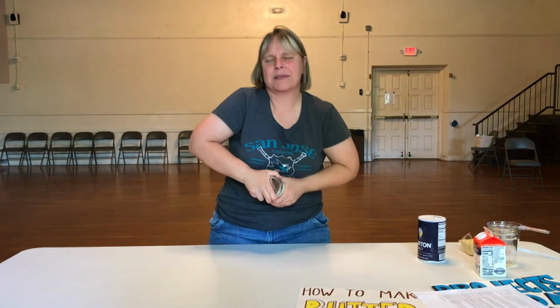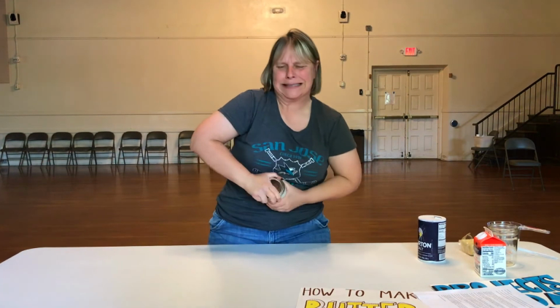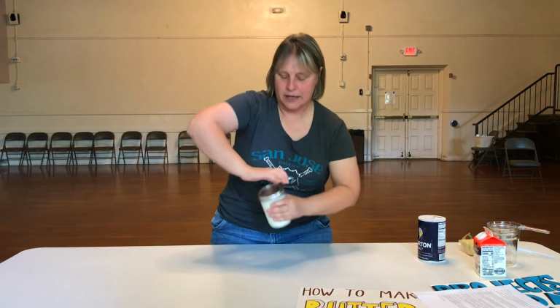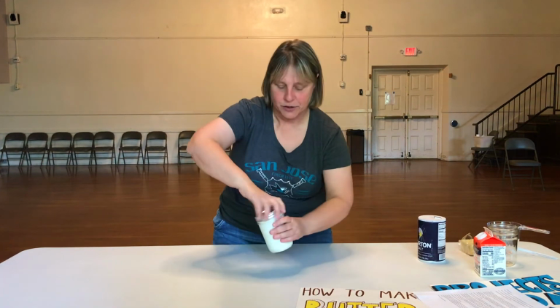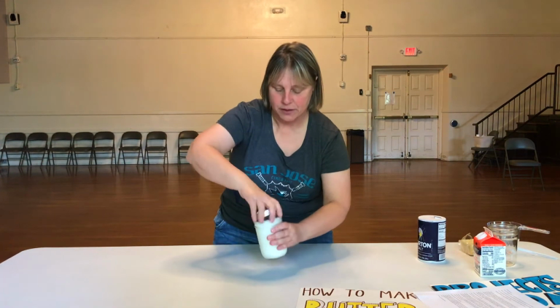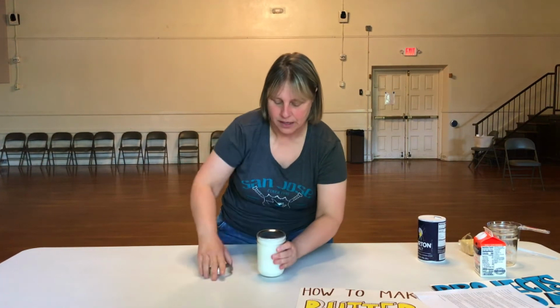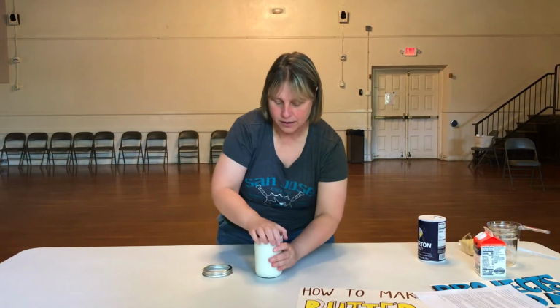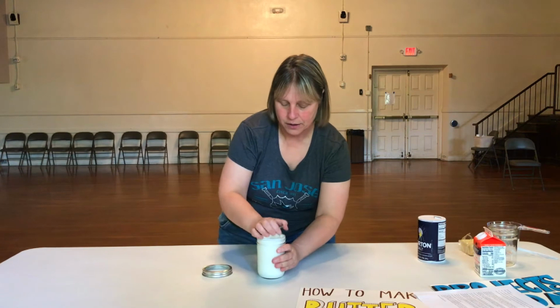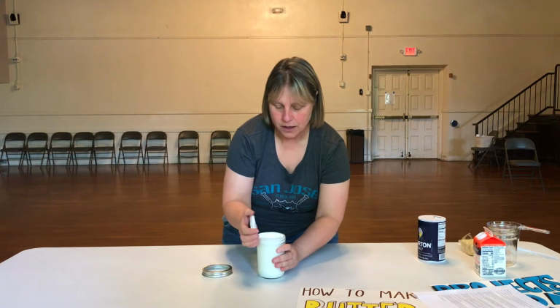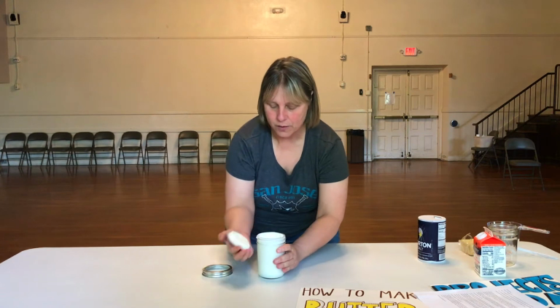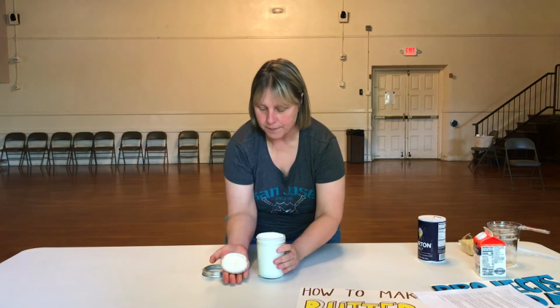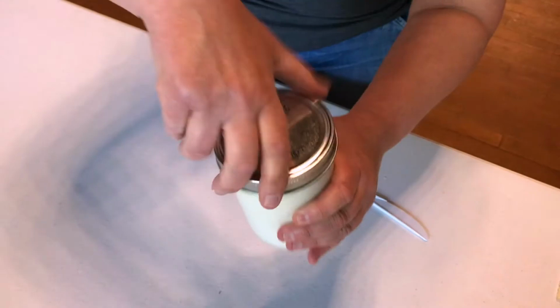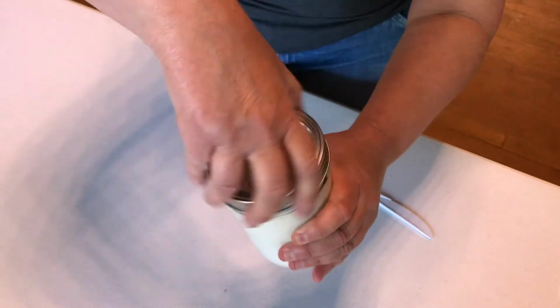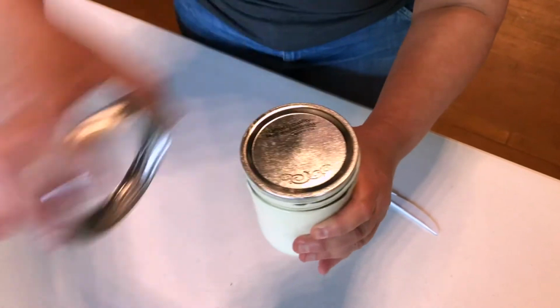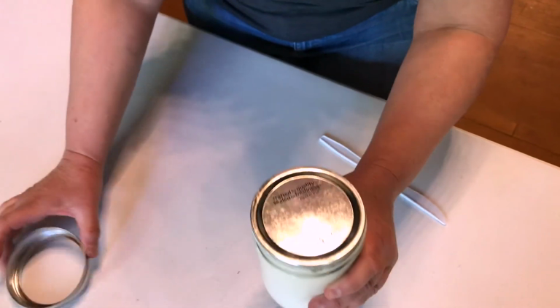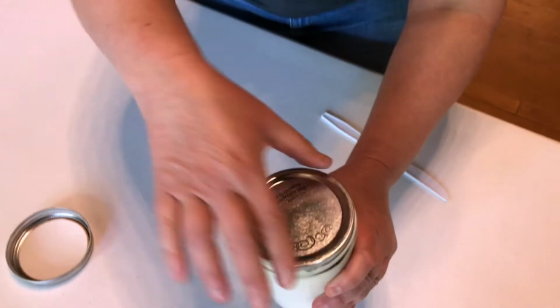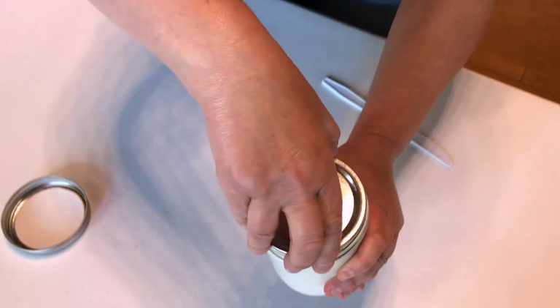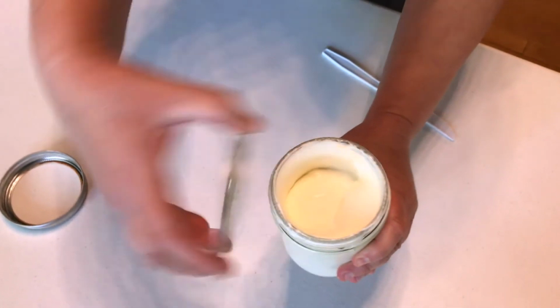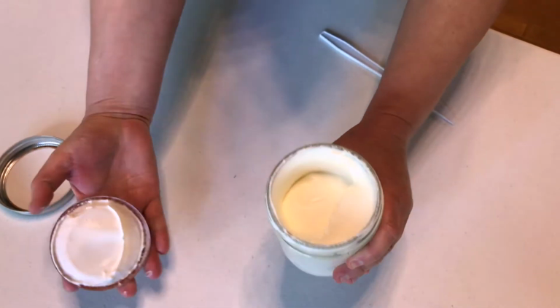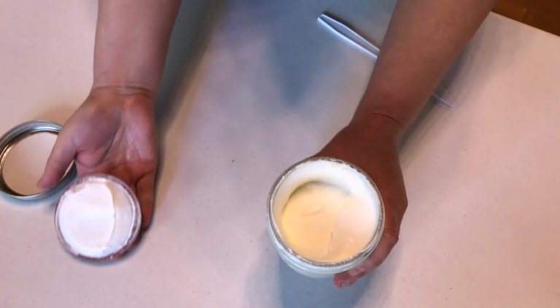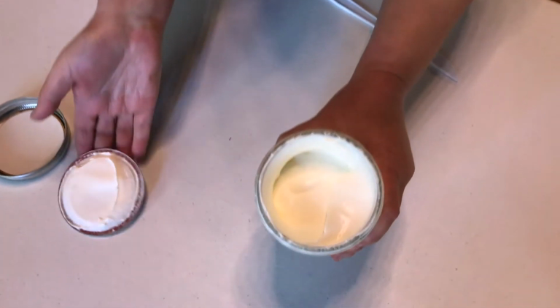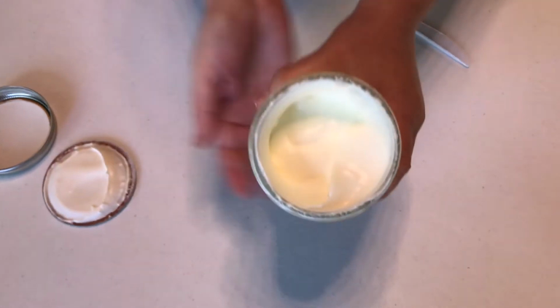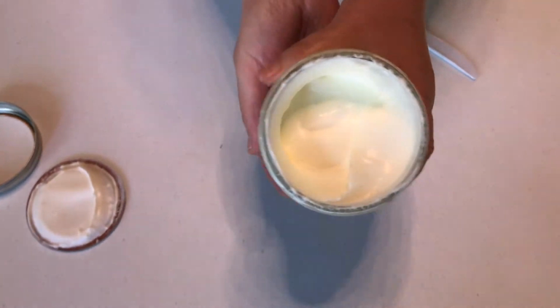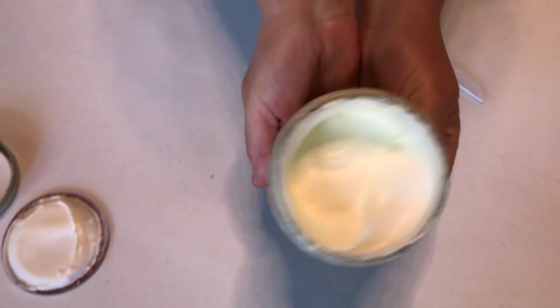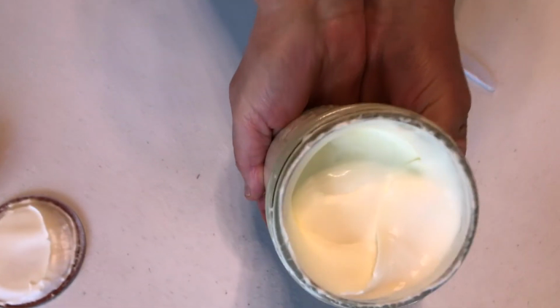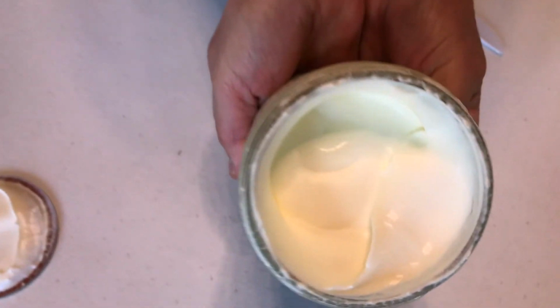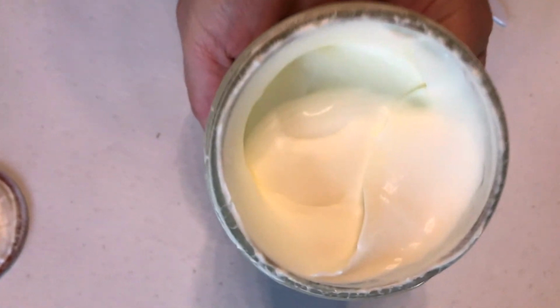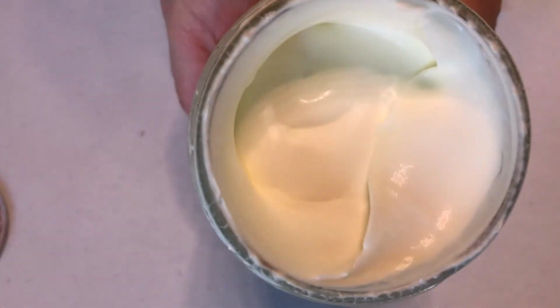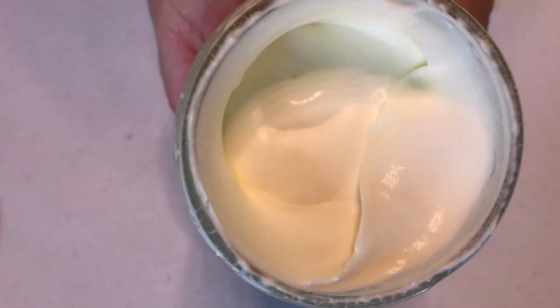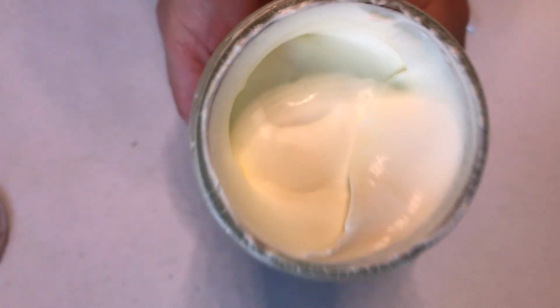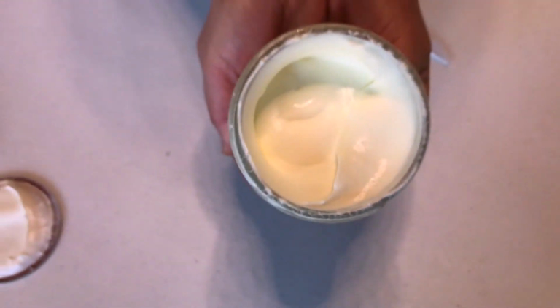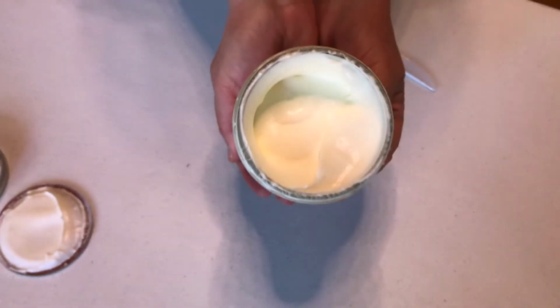Oh, I had to use my muscles here. Look at that — this is absolutely amazing, guys. We have solid butter here.